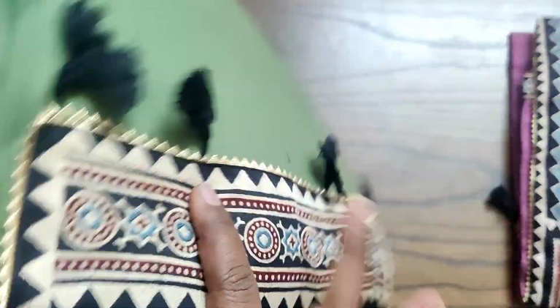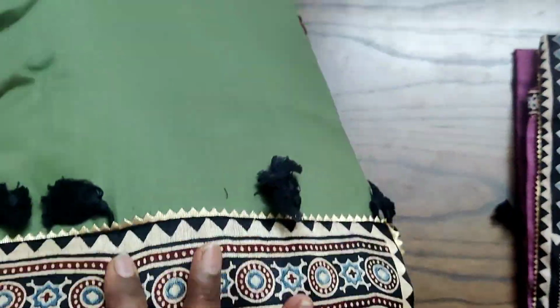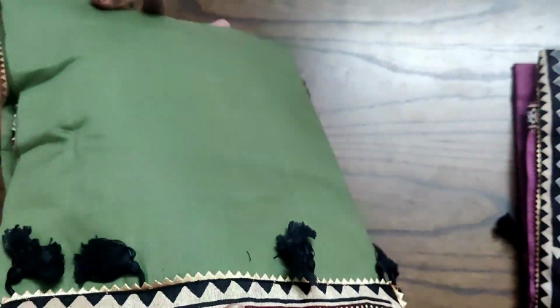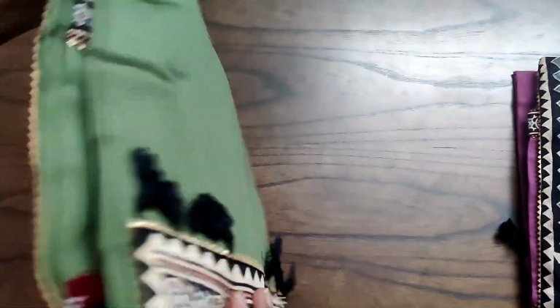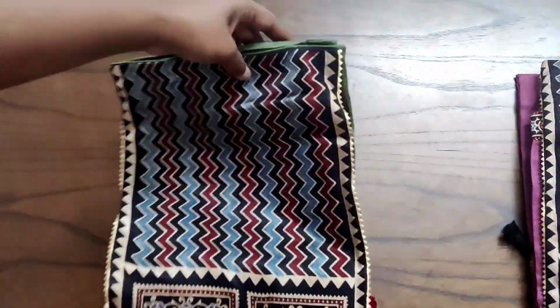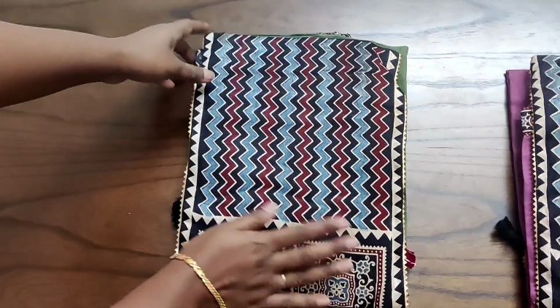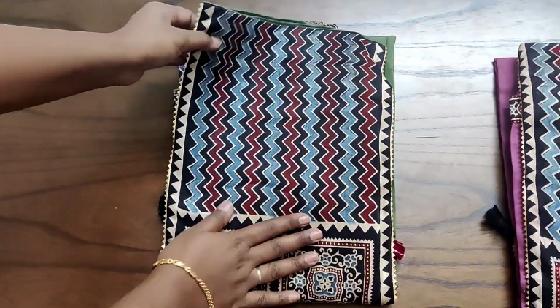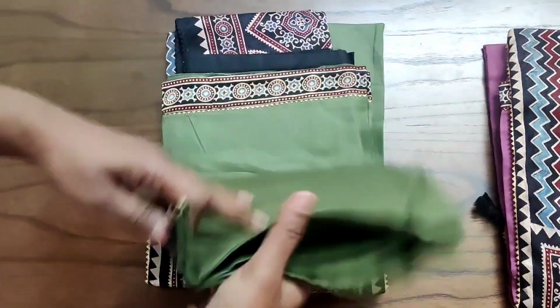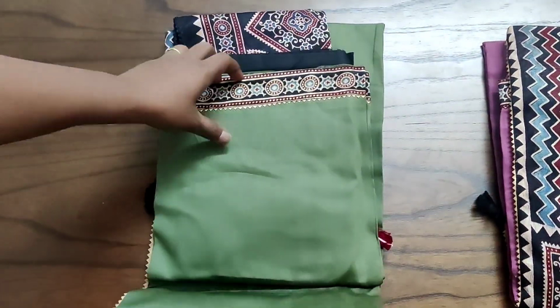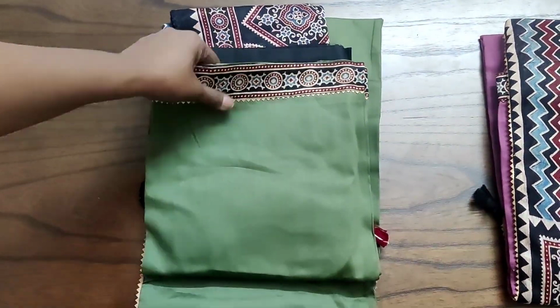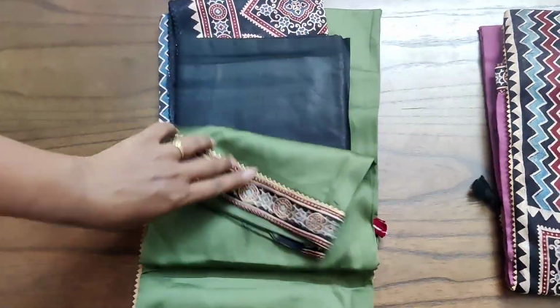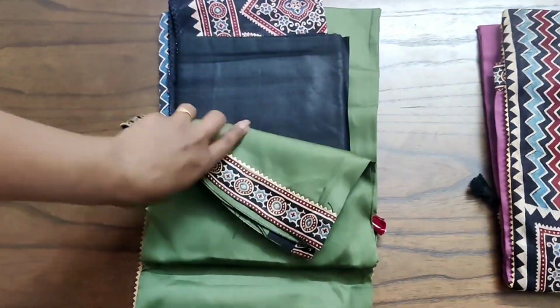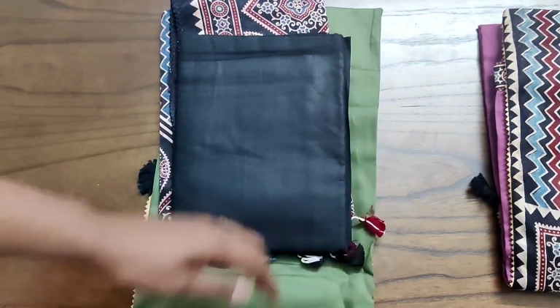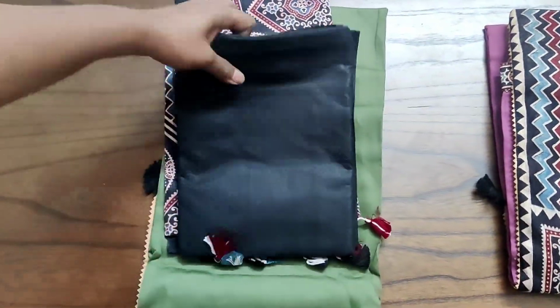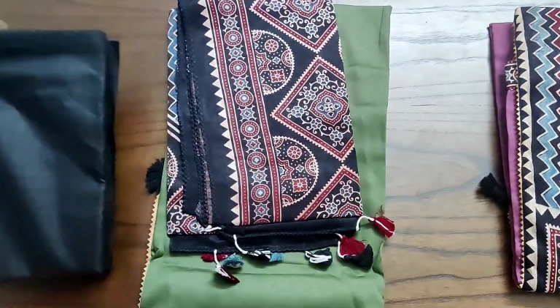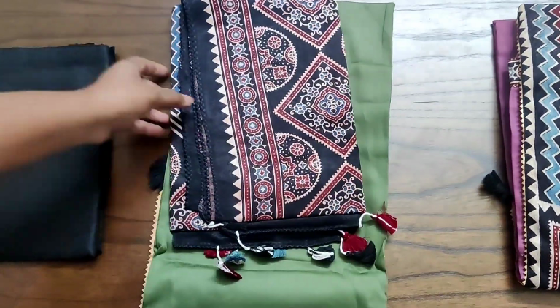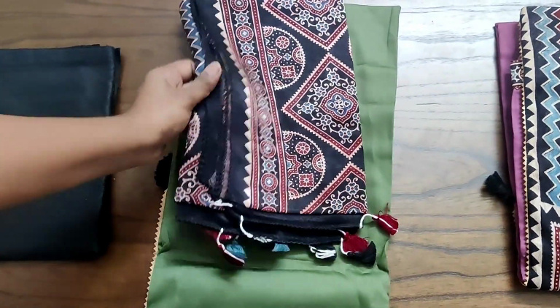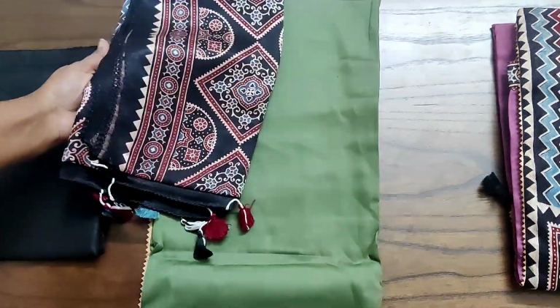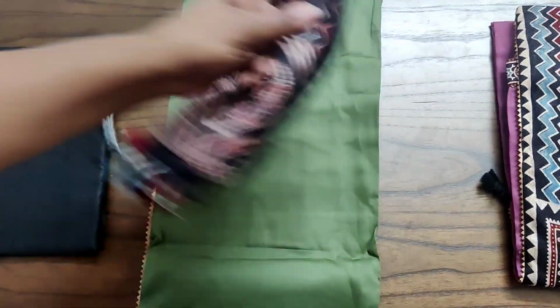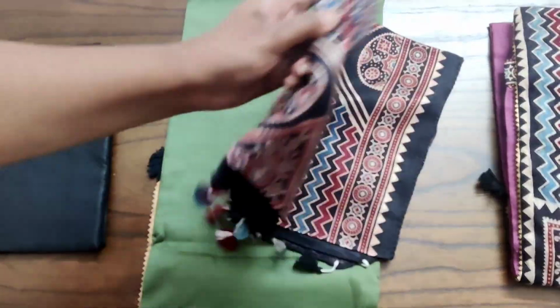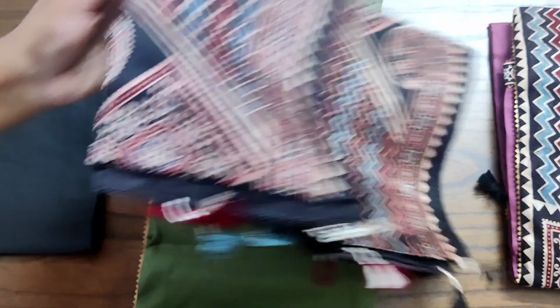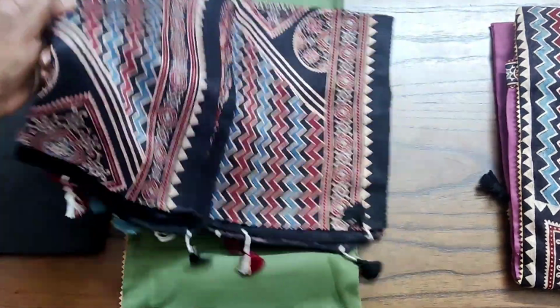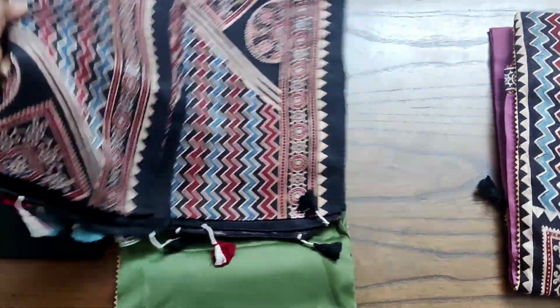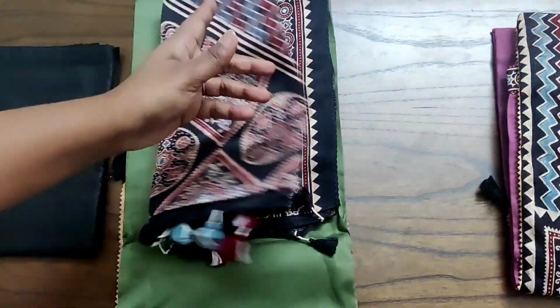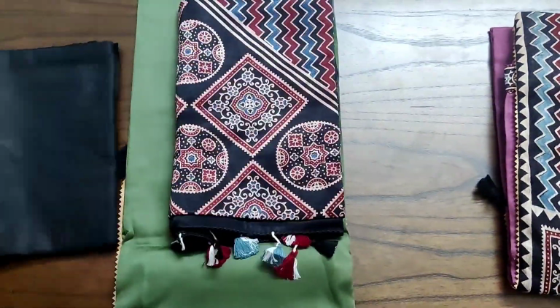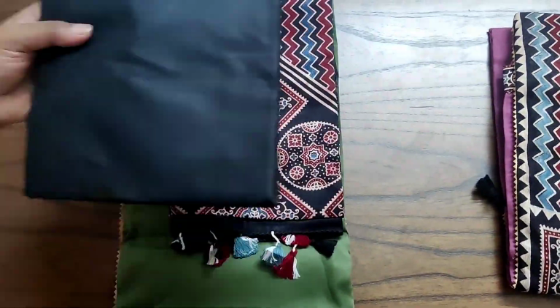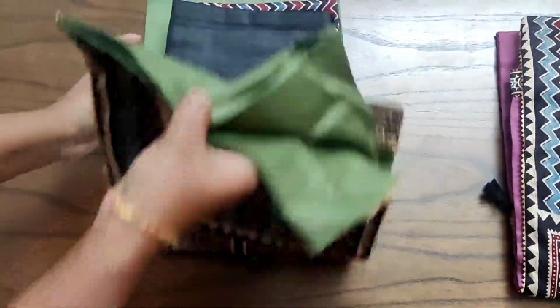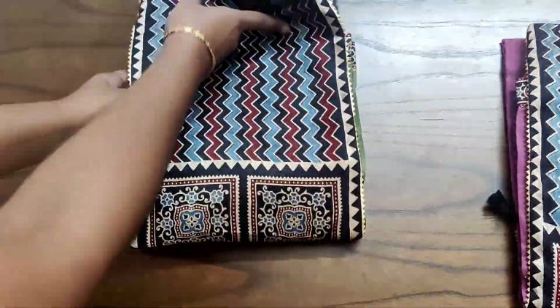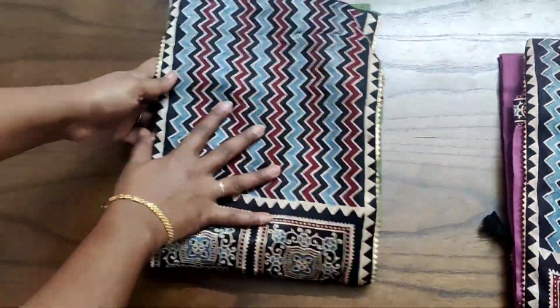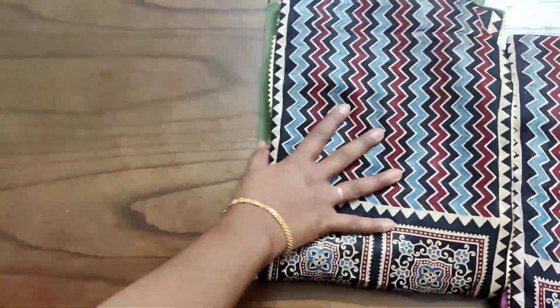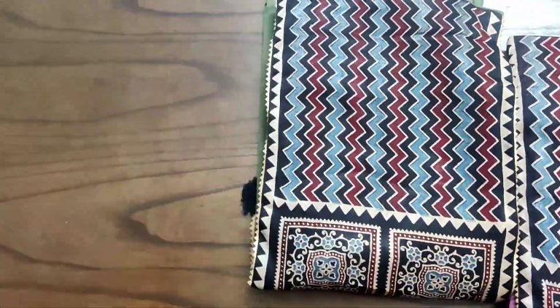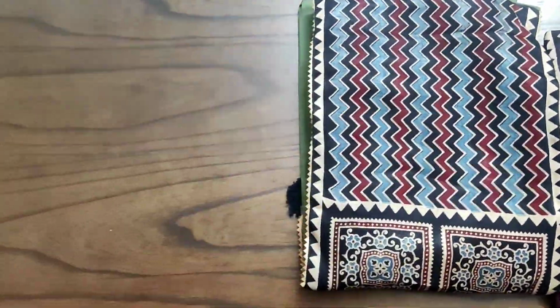We have four different color combinations. This is the second color combination, which is an apple green shade that looks very beautiful in person. It has a contrast cotton bottom and a mushroom silk dupatta.